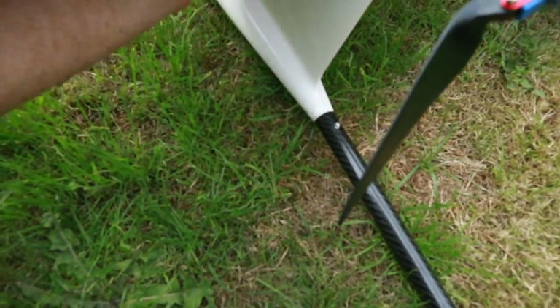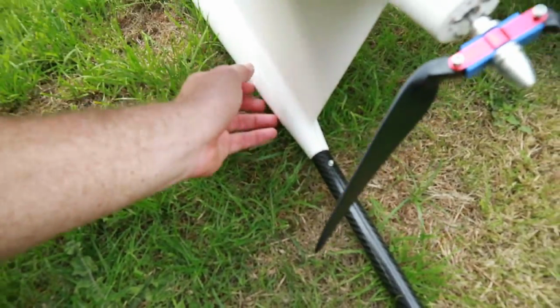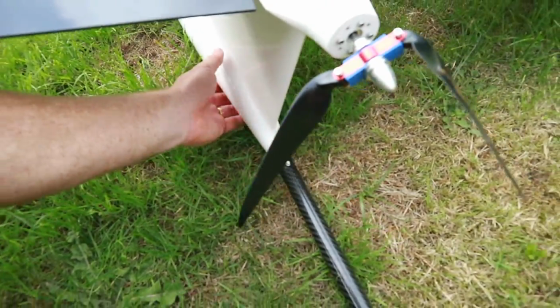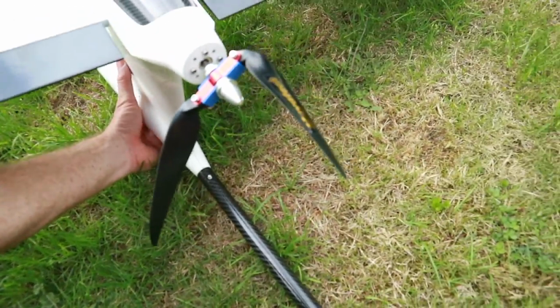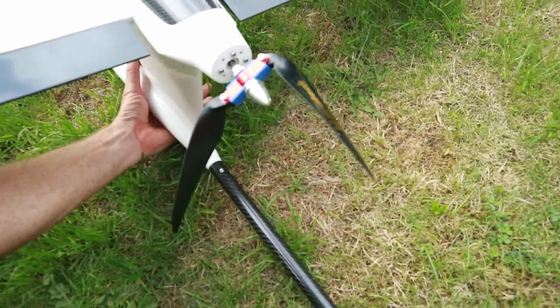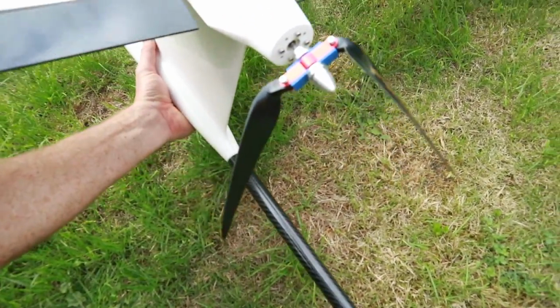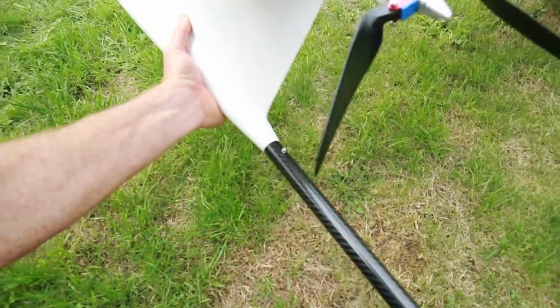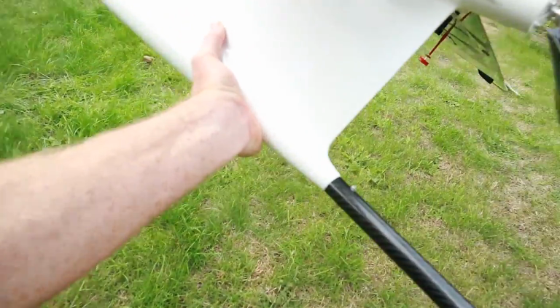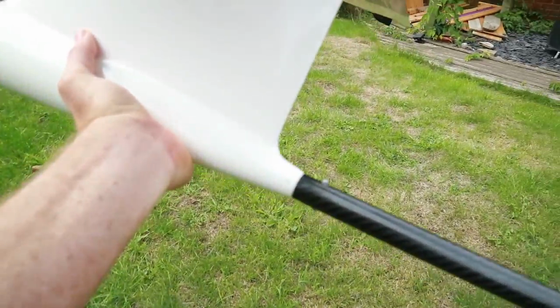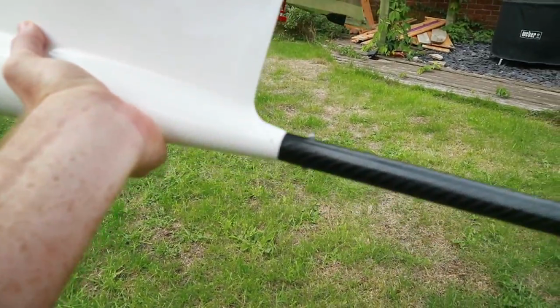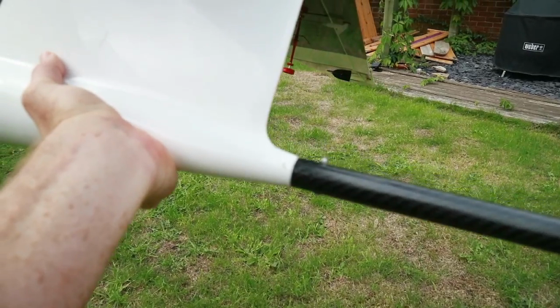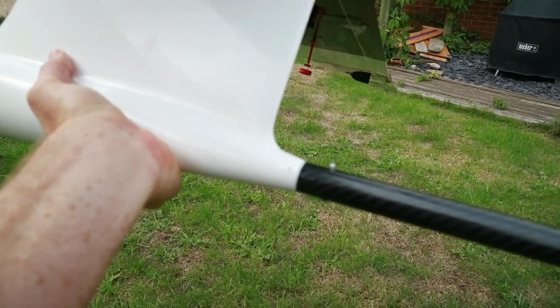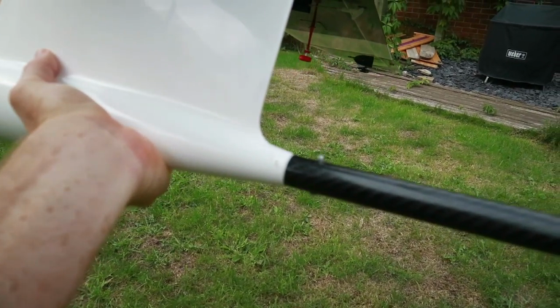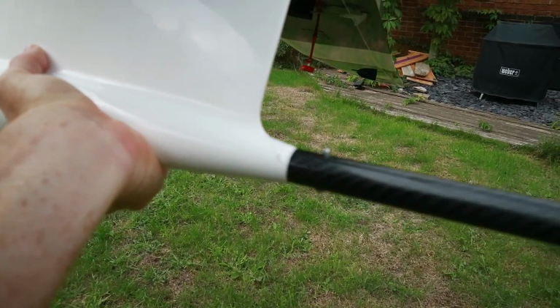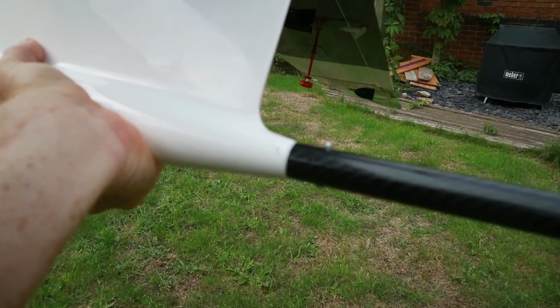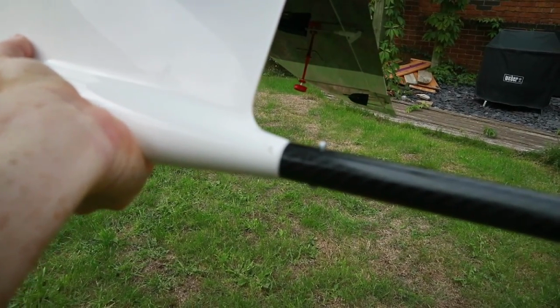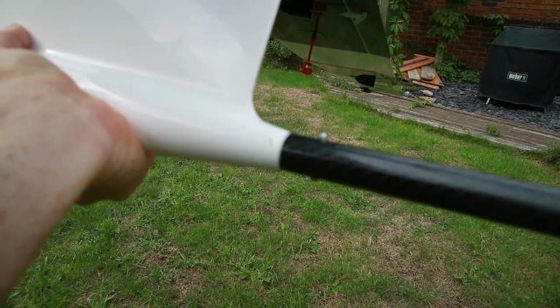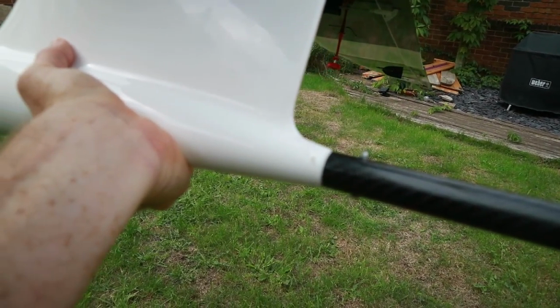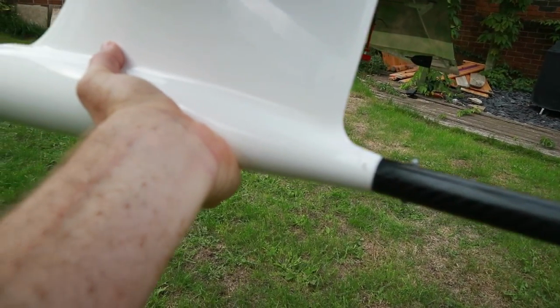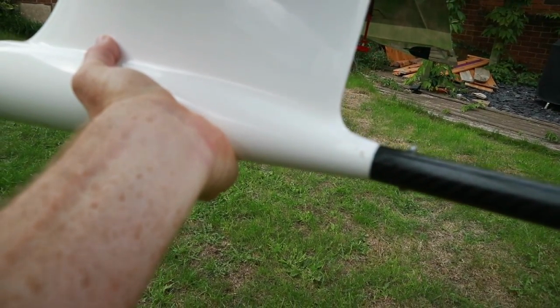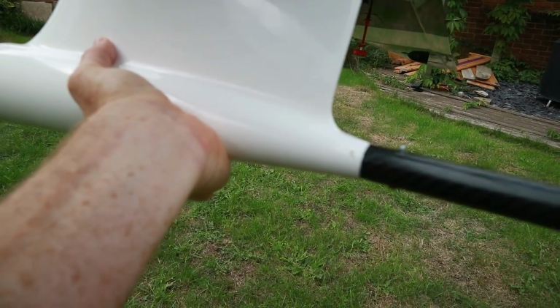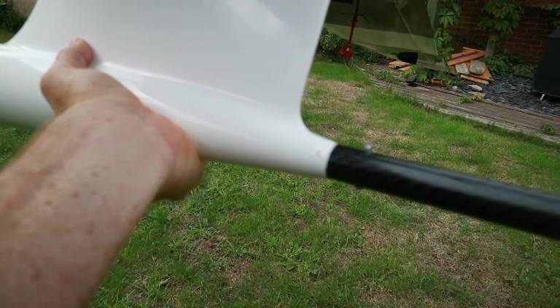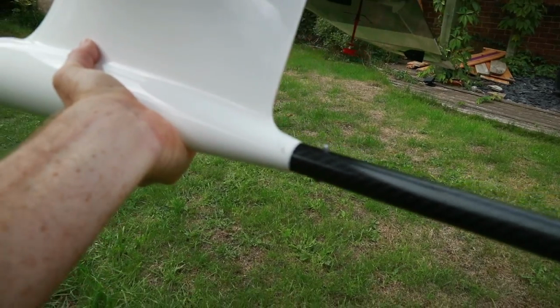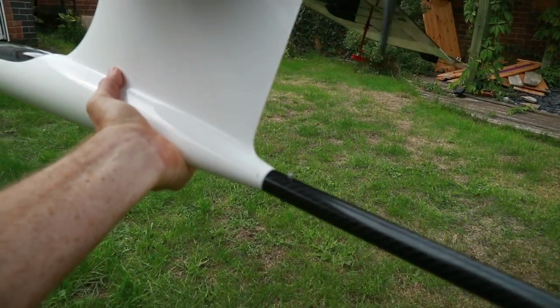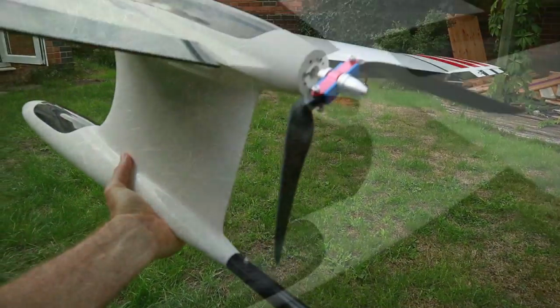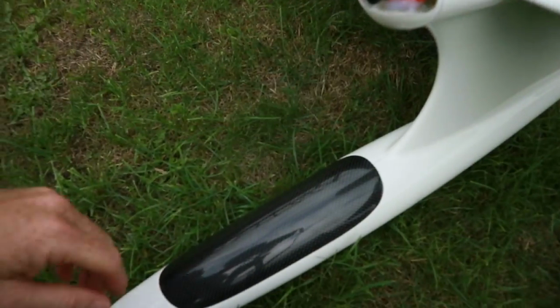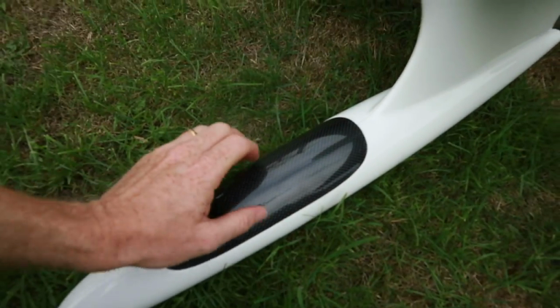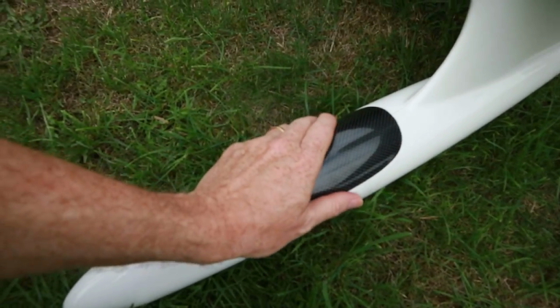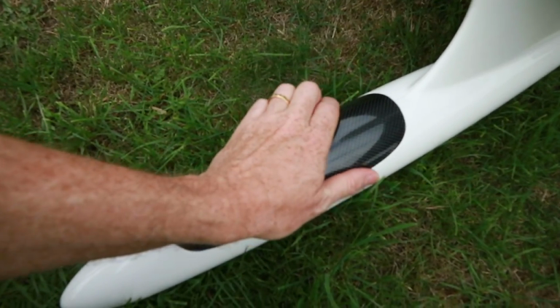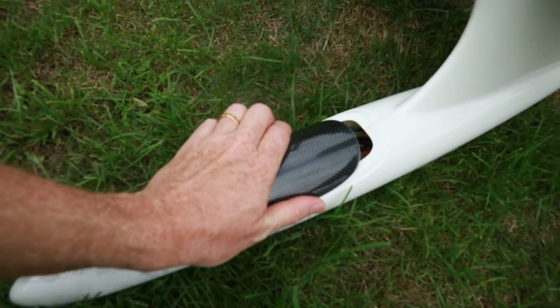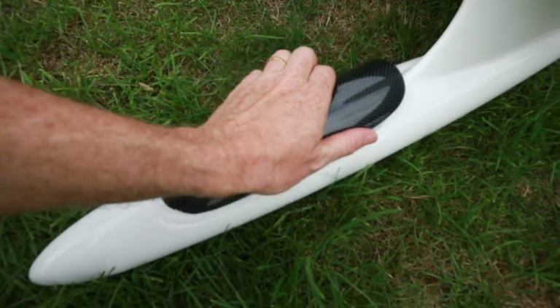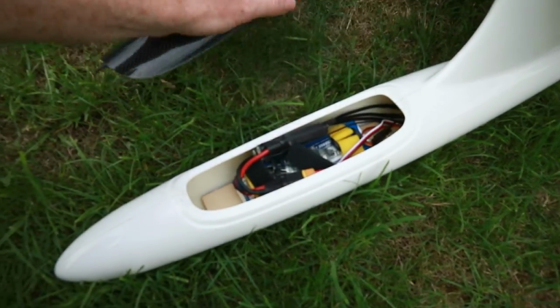The tail boom — I've actually drilled a little hole through those bits so I can put a little bolt through. It's held on pretty well with friction already, but that's definitely going to stop it coming off.